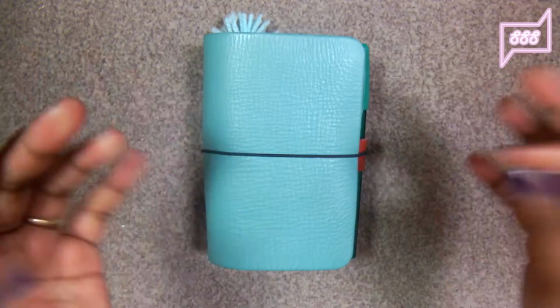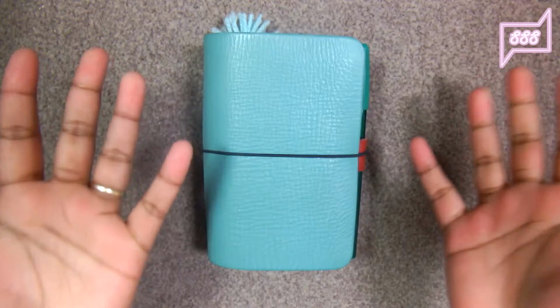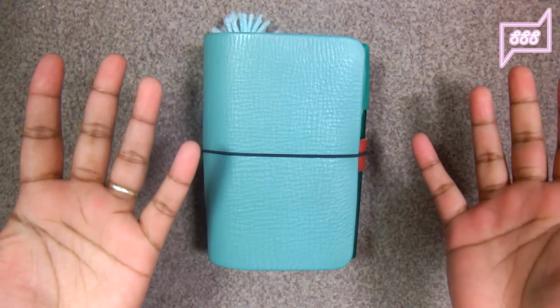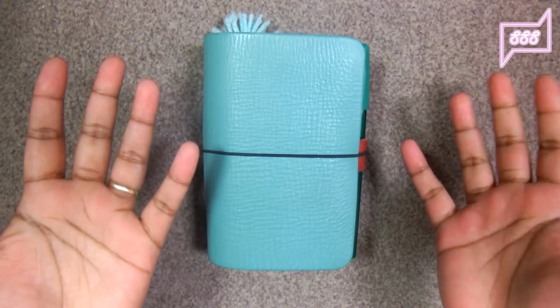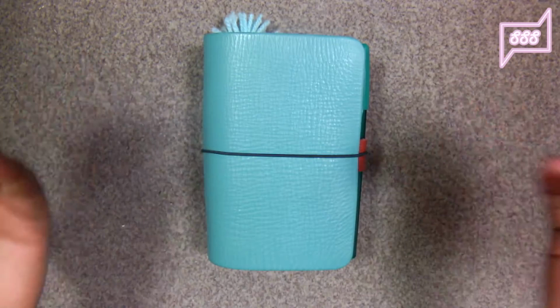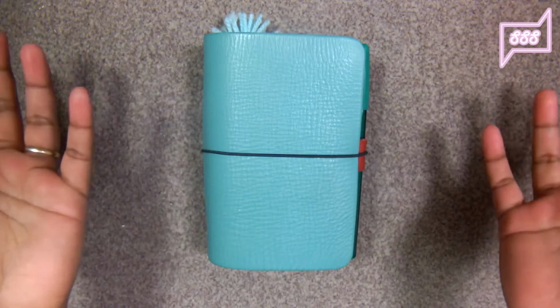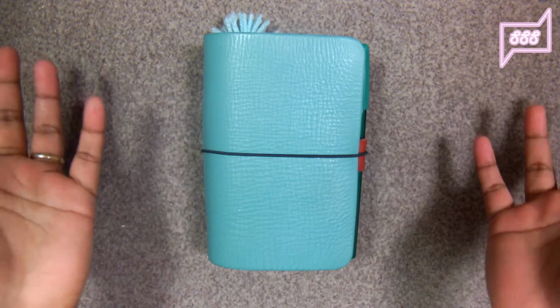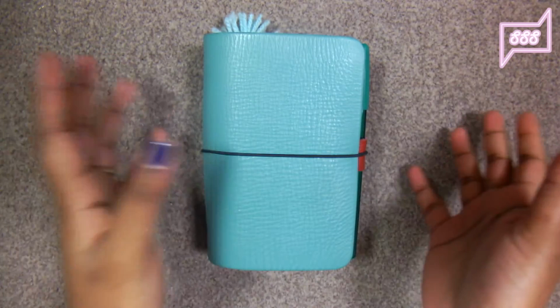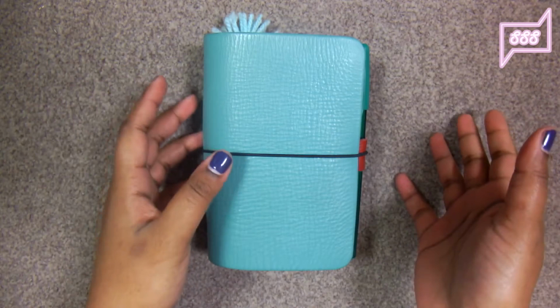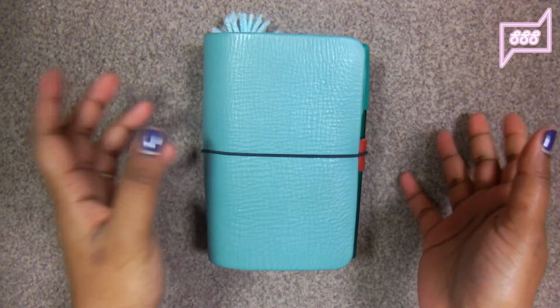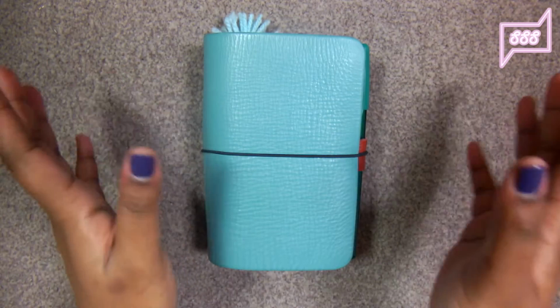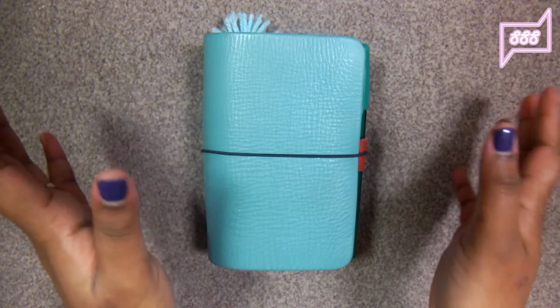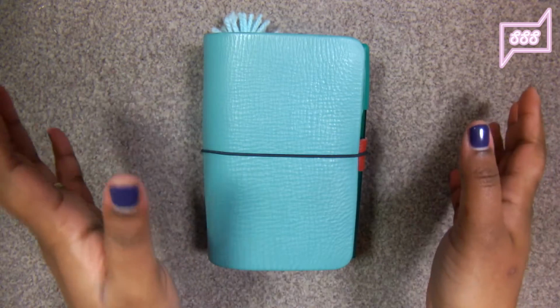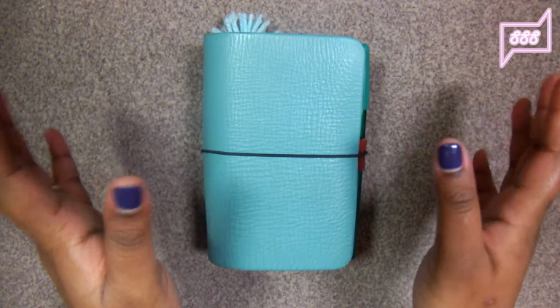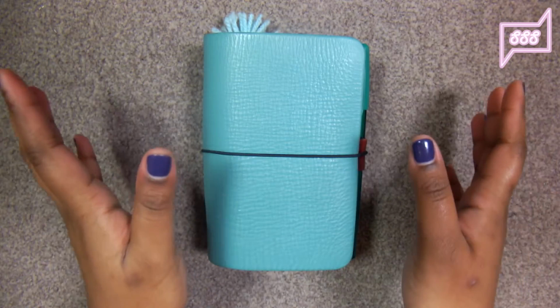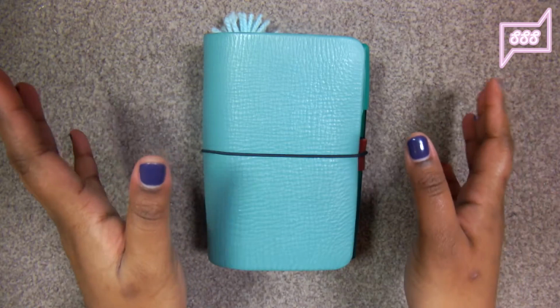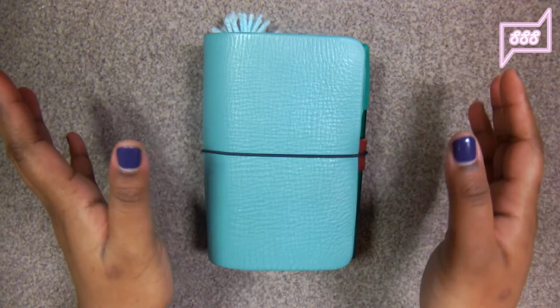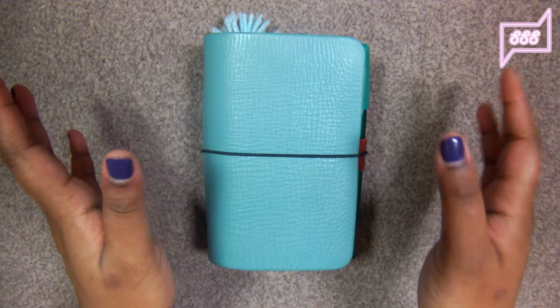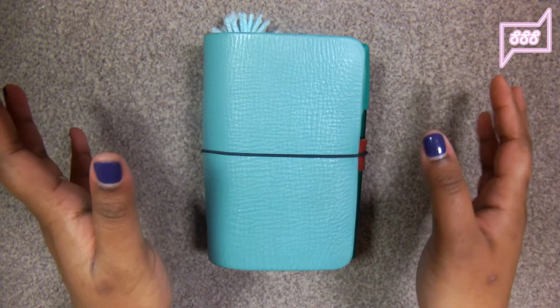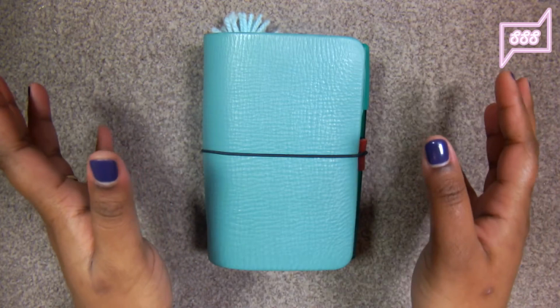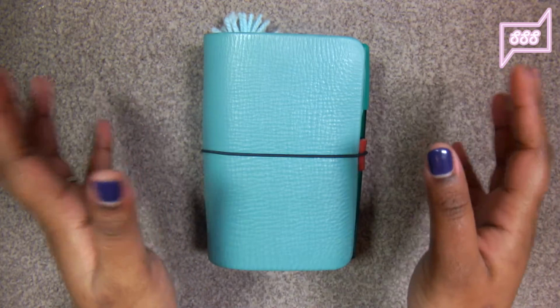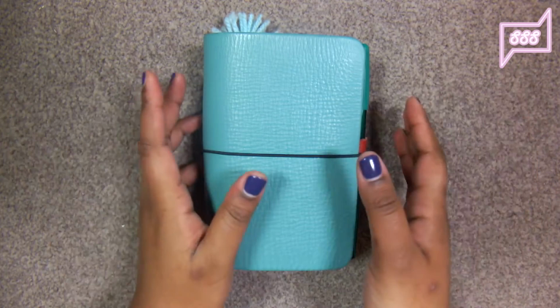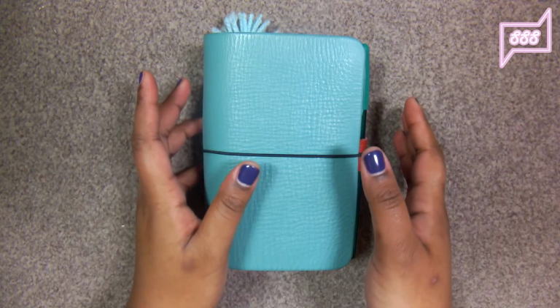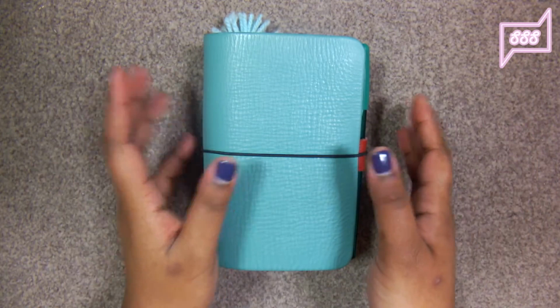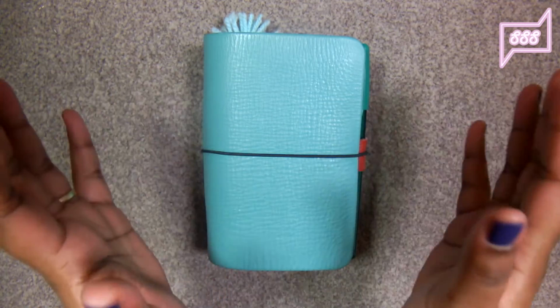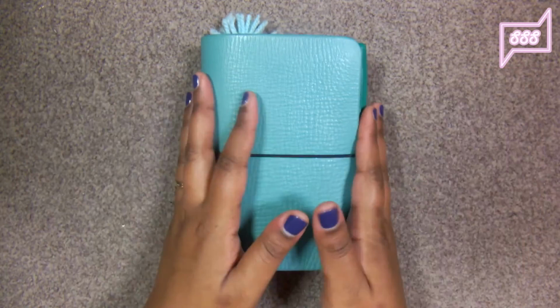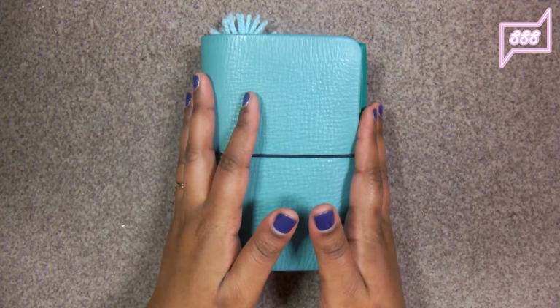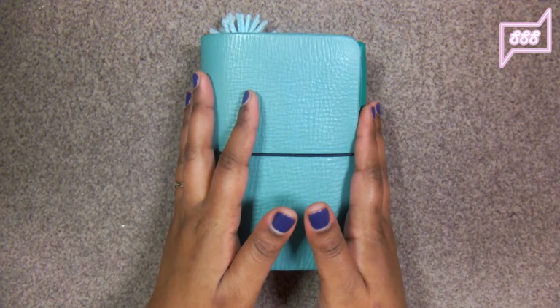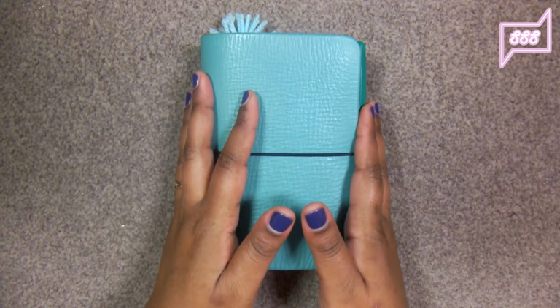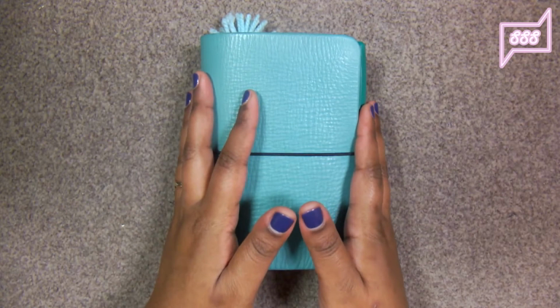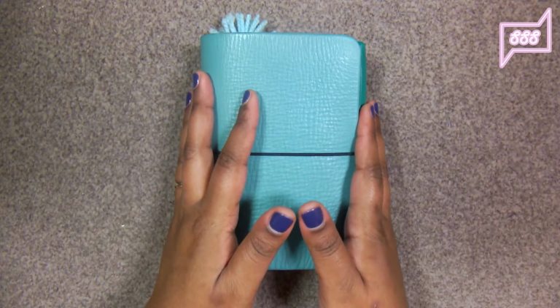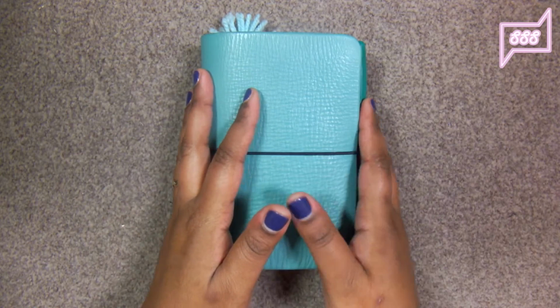Hello everyone, welcome back to my channel. Today I want to show you a different way to make a bookmark, but before I get started I would like to tell you guys that I have lost my pen pal virginity.